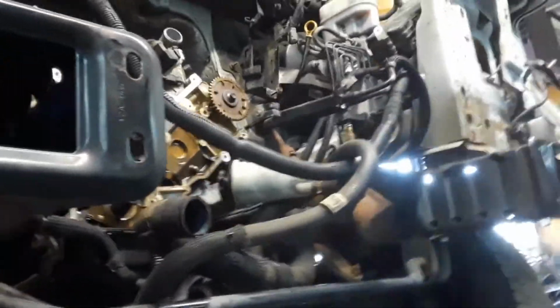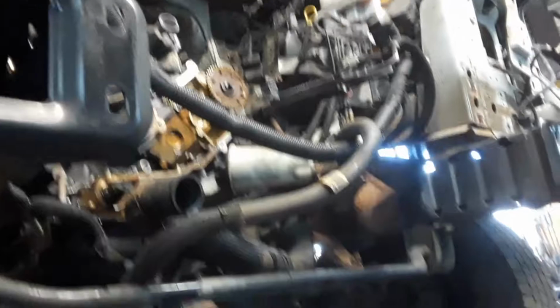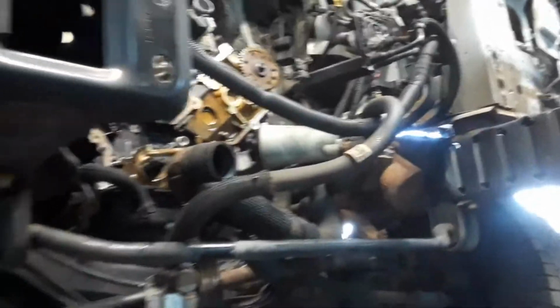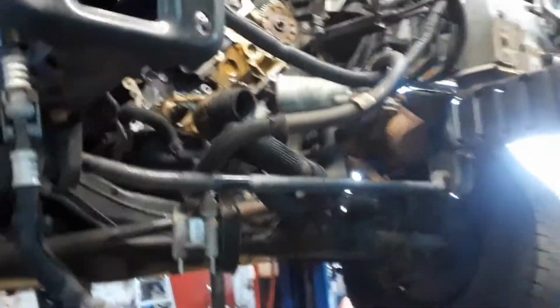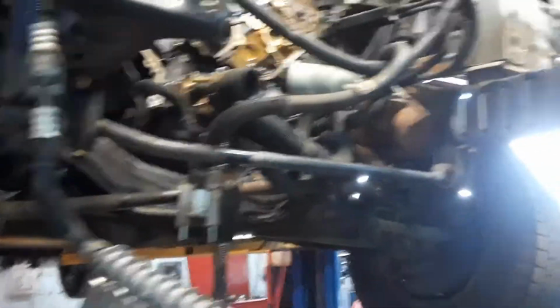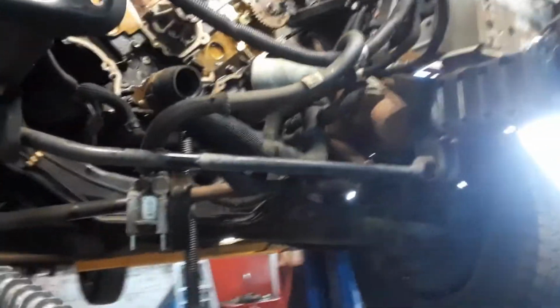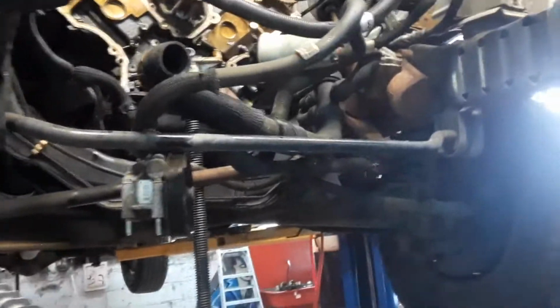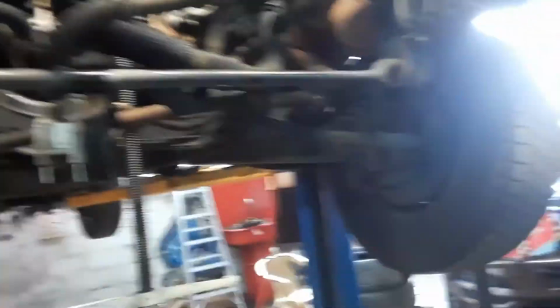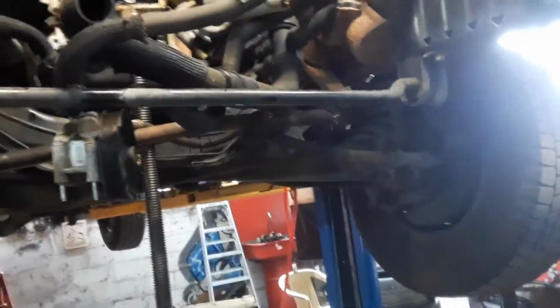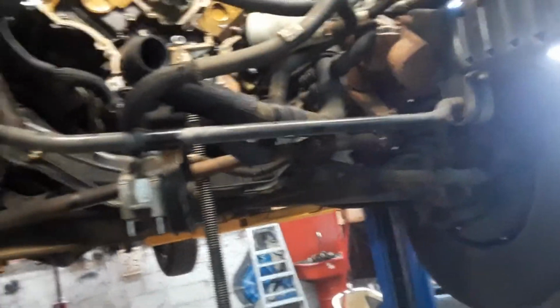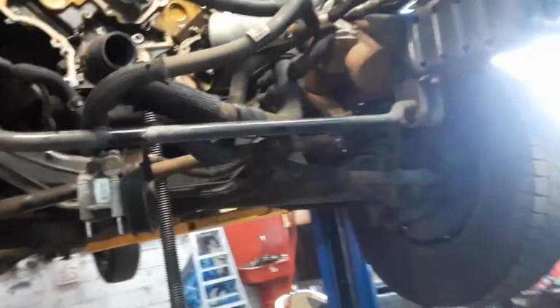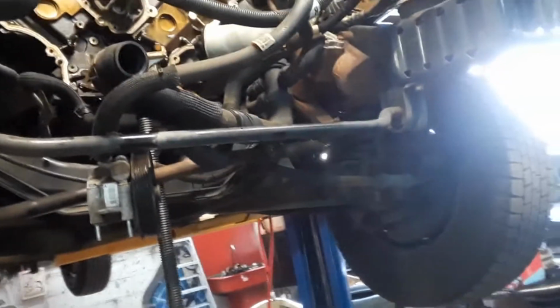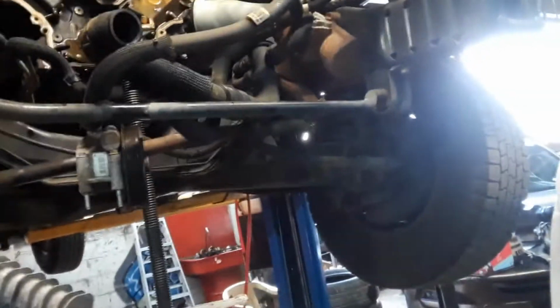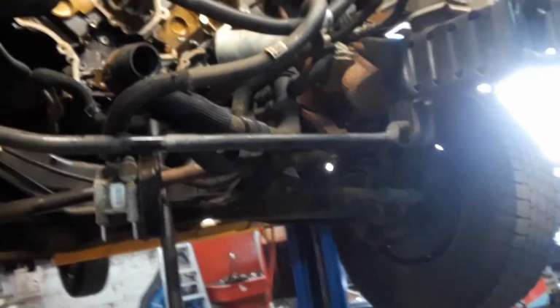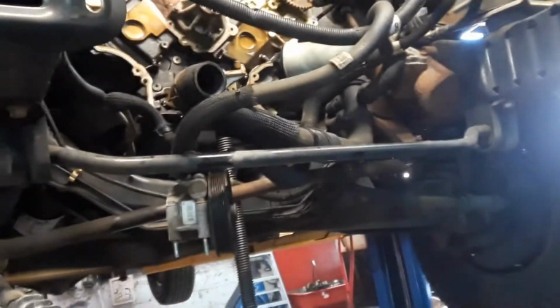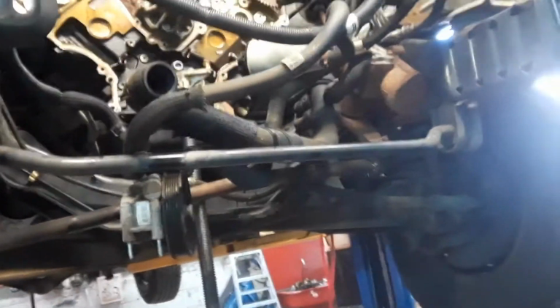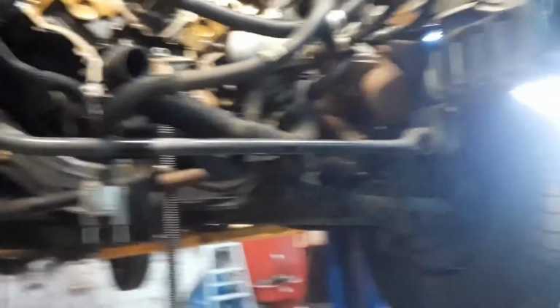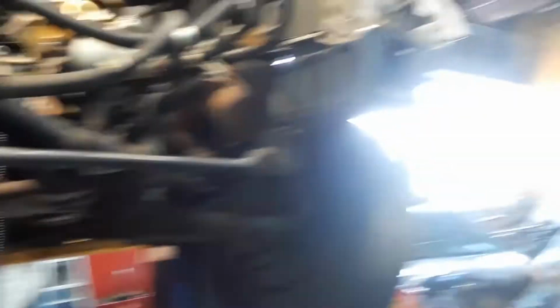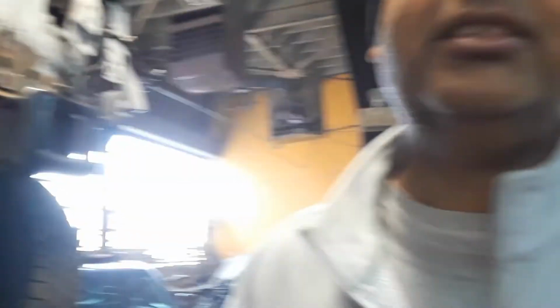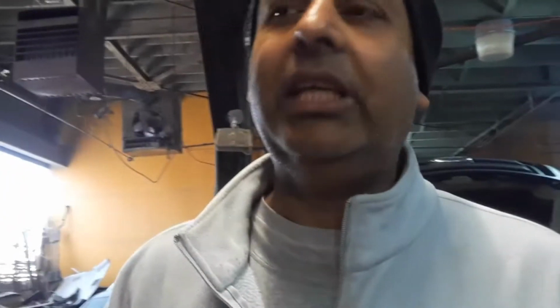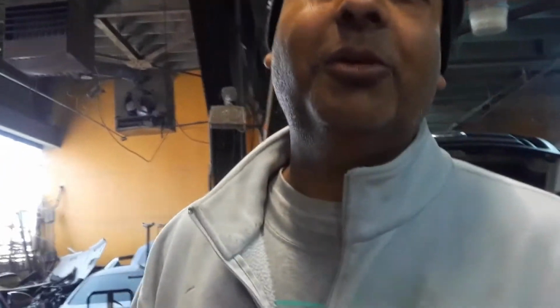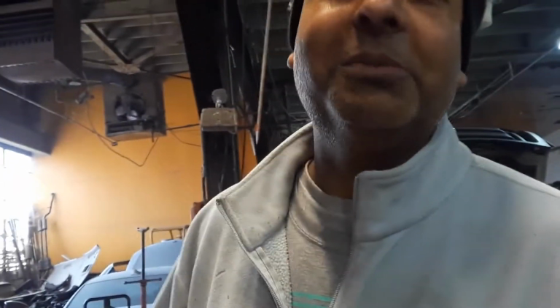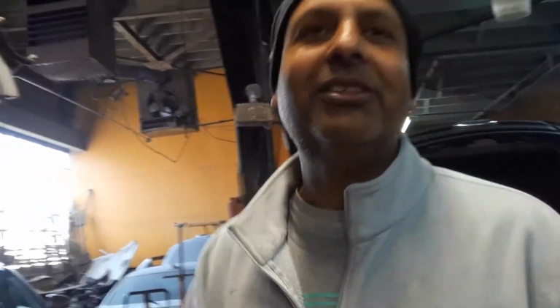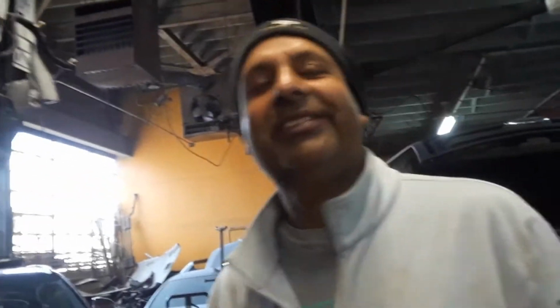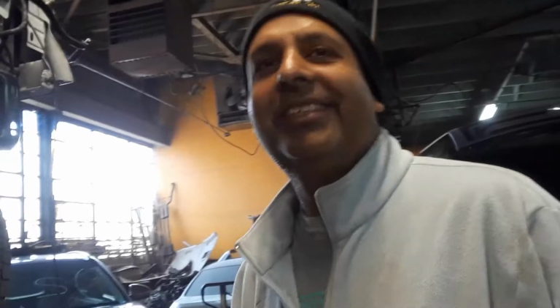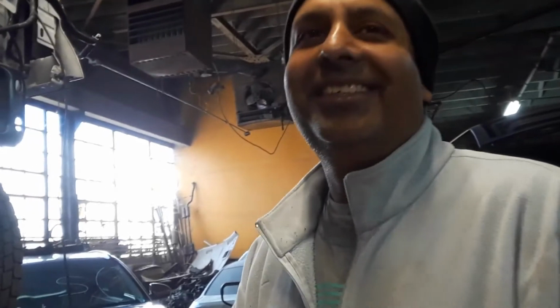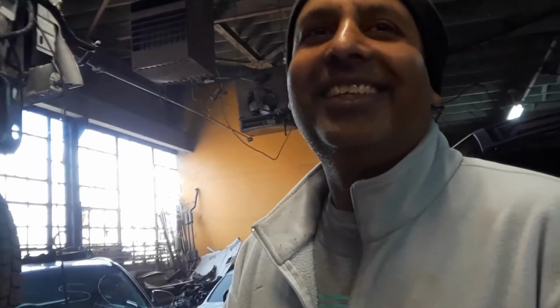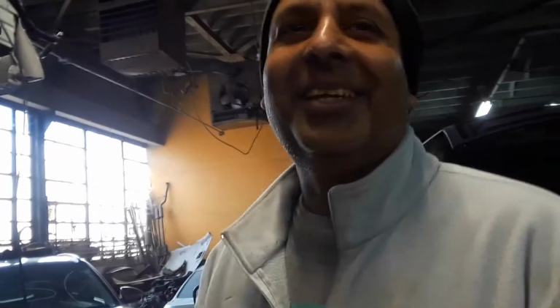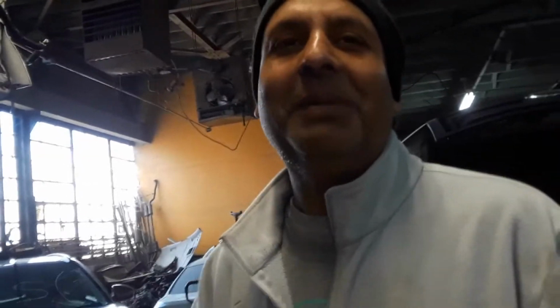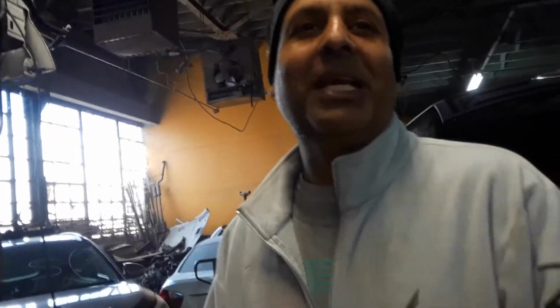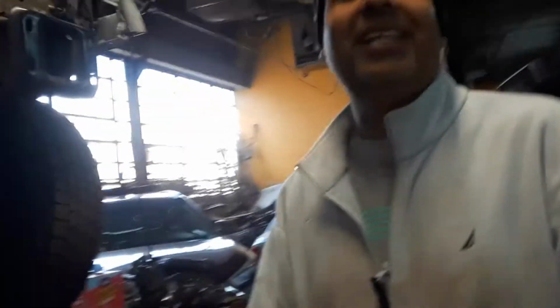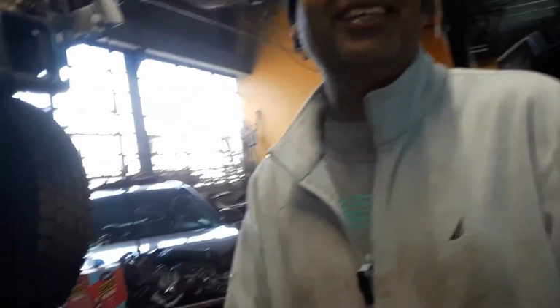So how did you figure out what was wrong with it? My master mechanic Kenny found it. So you looked at that and you saw that? Yeah. Is this a known problem? Yeah, that's a known problem, yes sir. So you looked for that right away? My master mechanic Kenny did it.